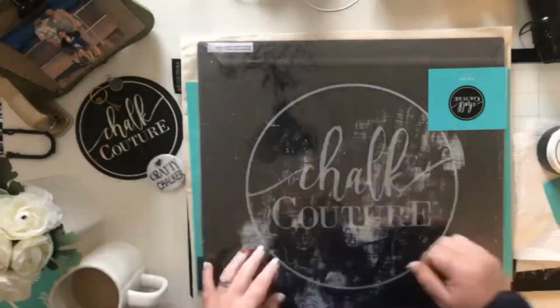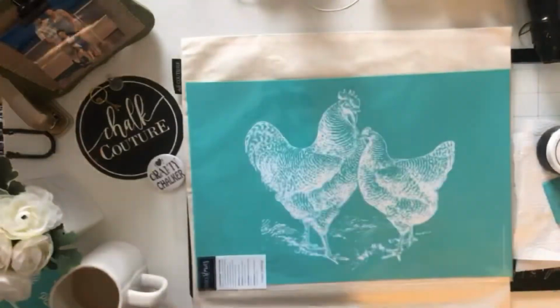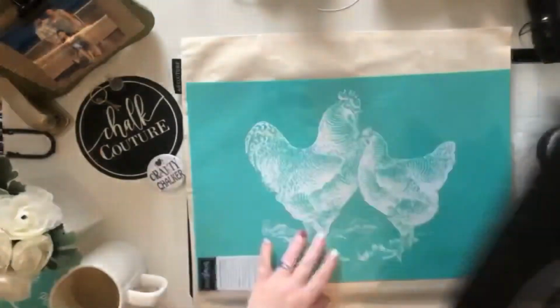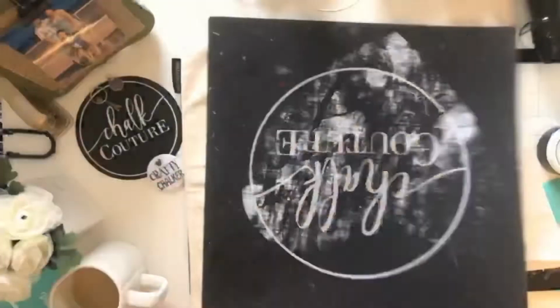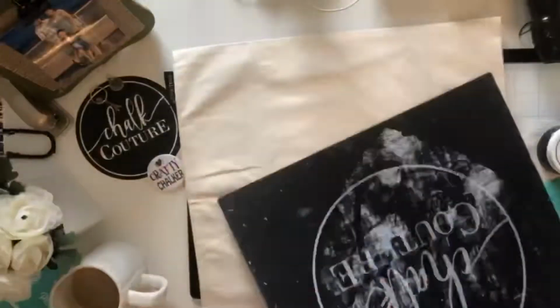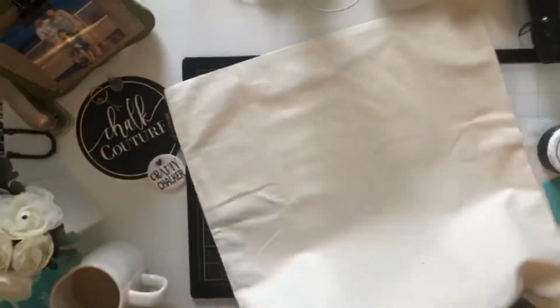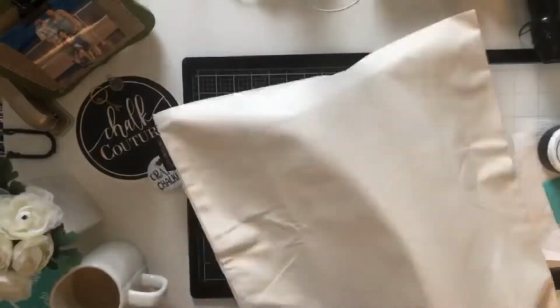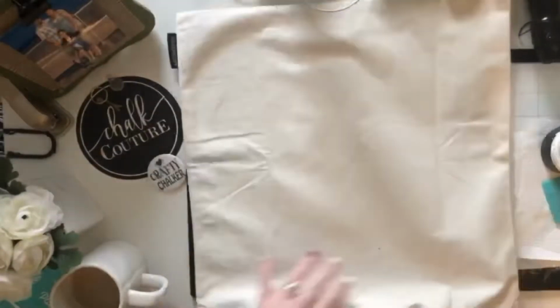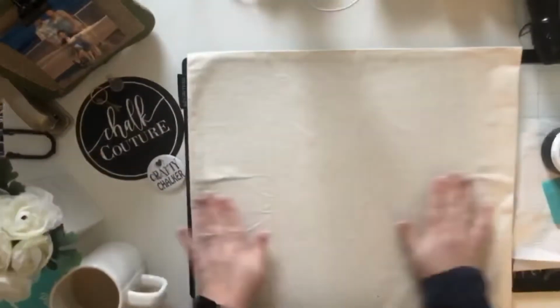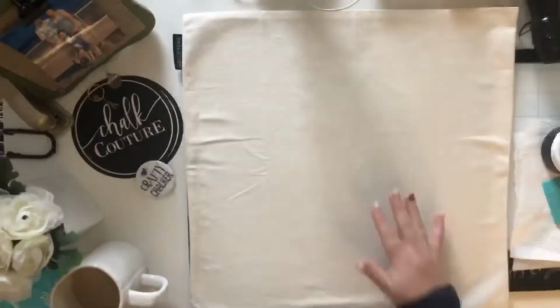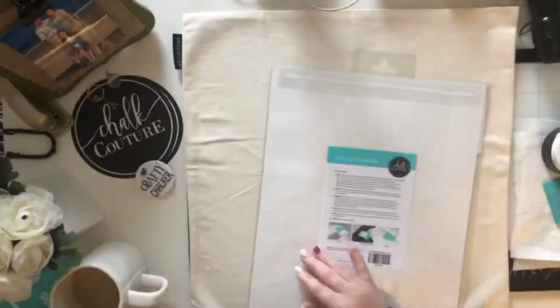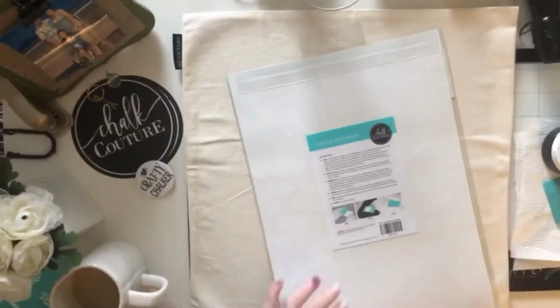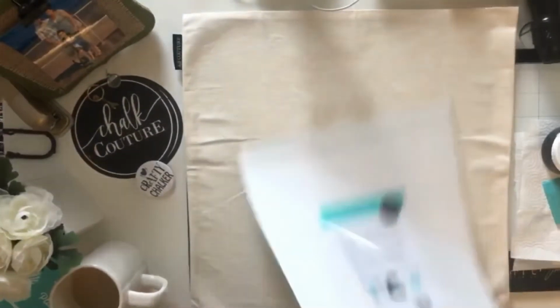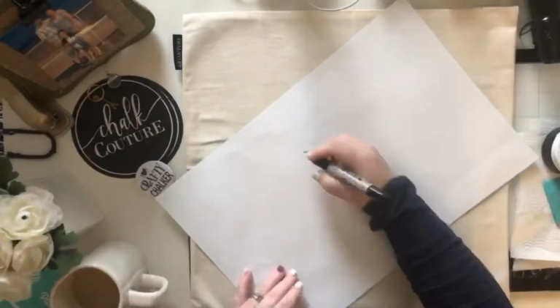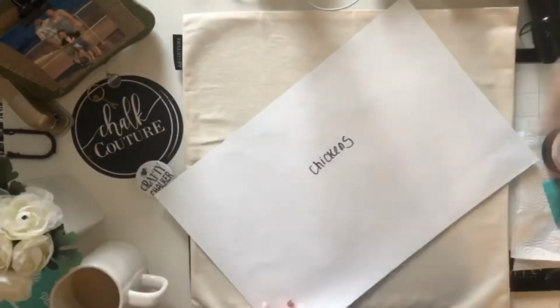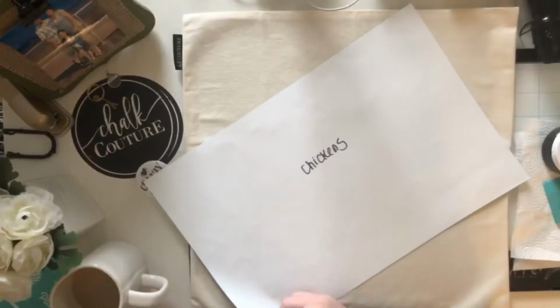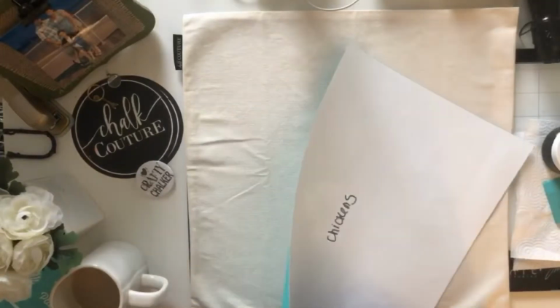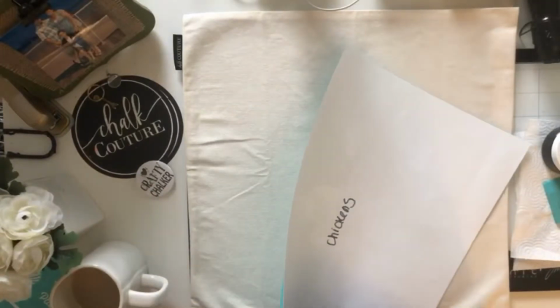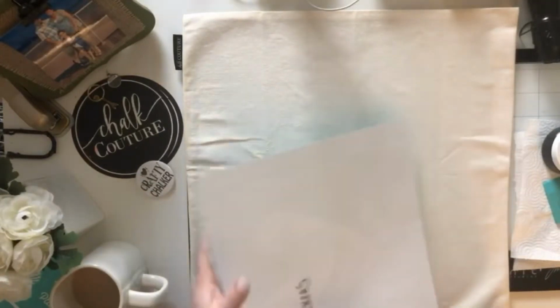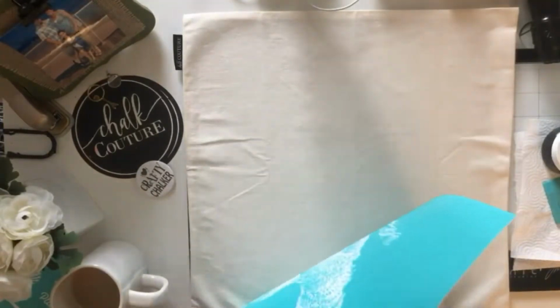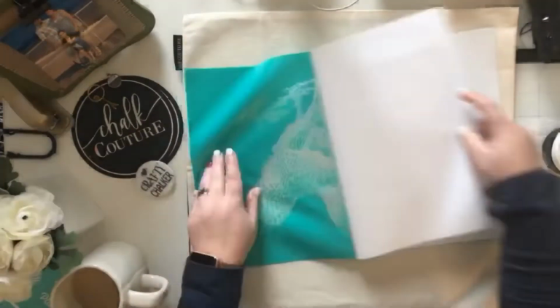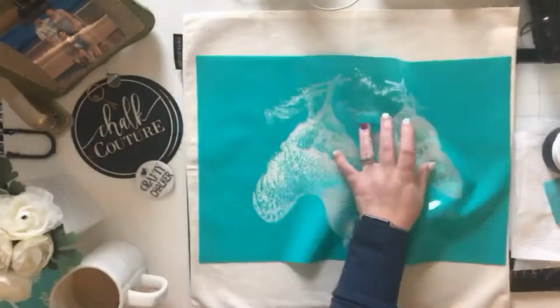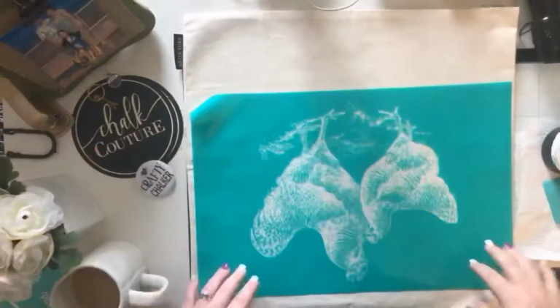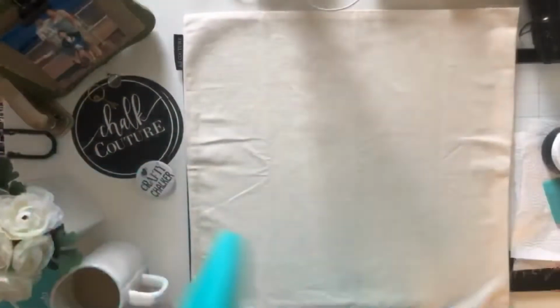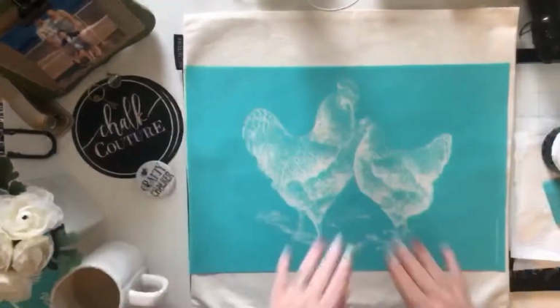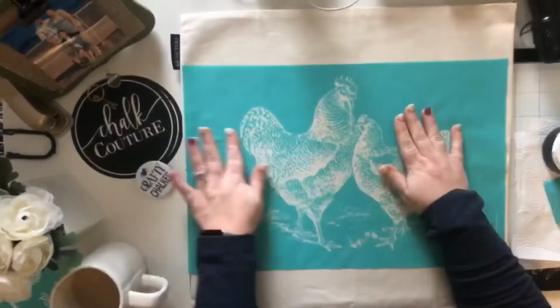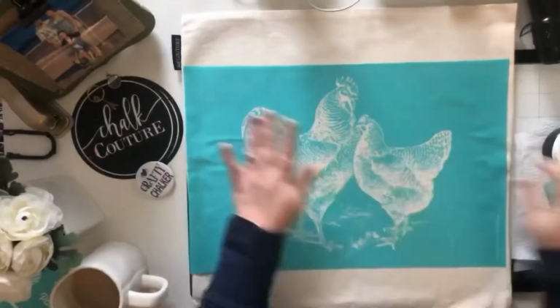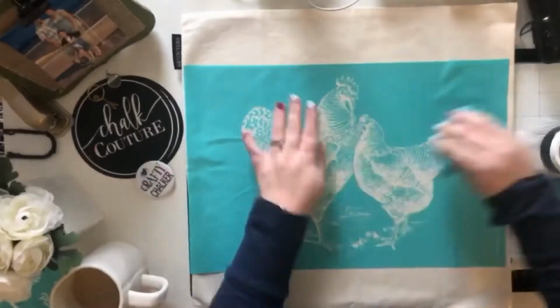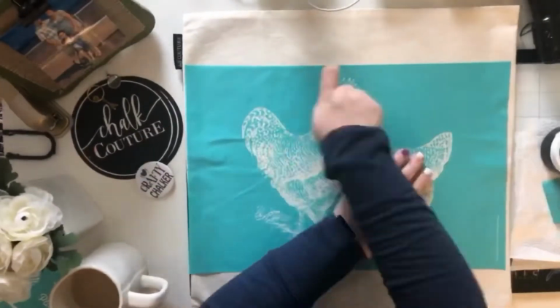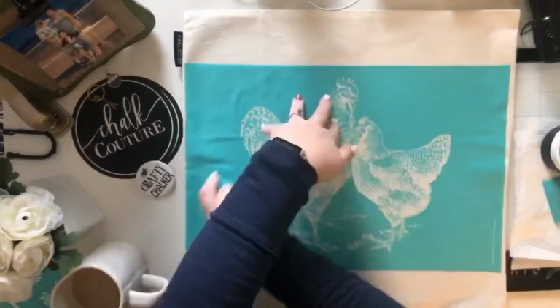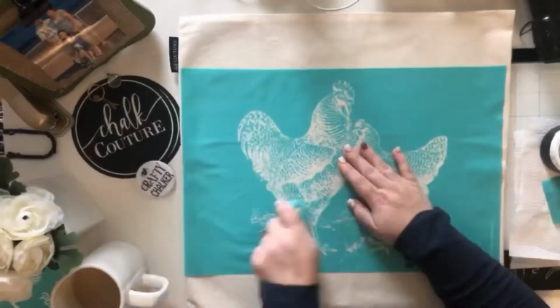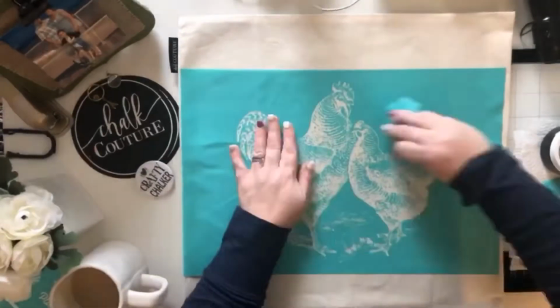Hey guys! Today I'm playing with the Corner Market Collection Chickens, our square canvas pillow, our square ink mat, and black velvet ink, along with a small squeegee.